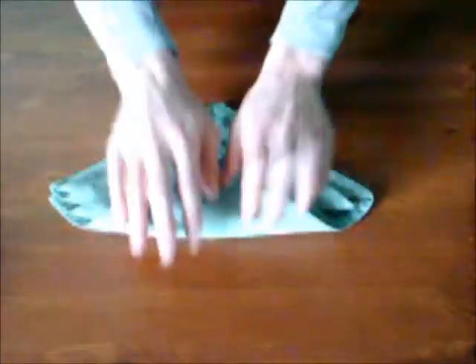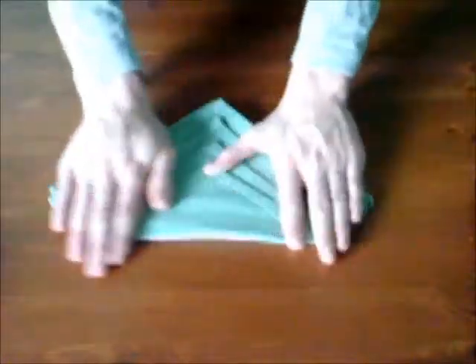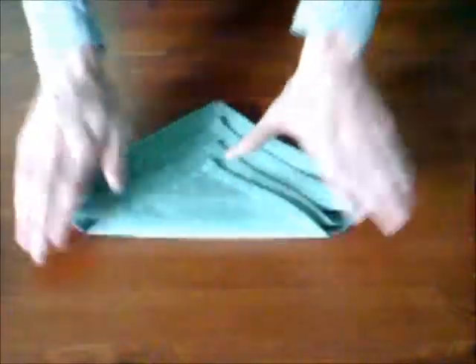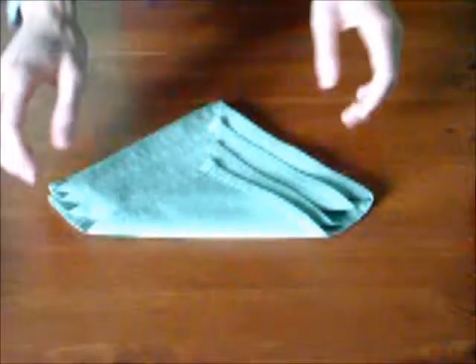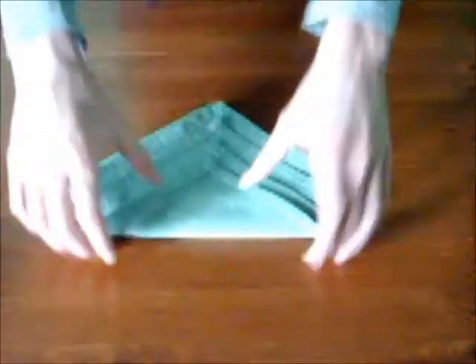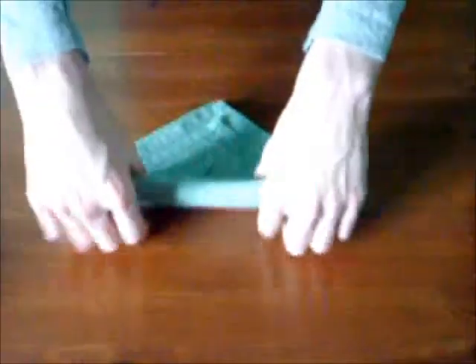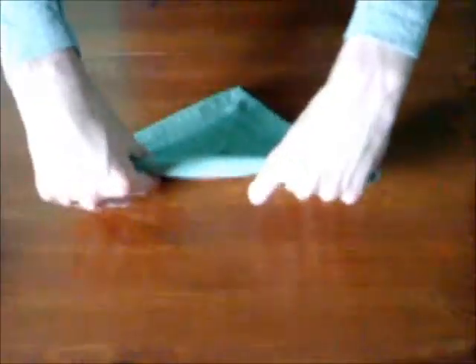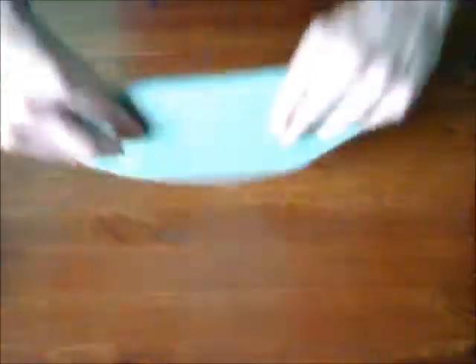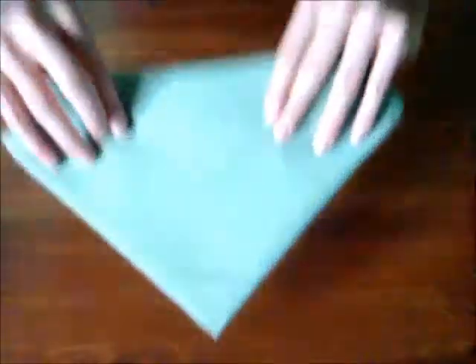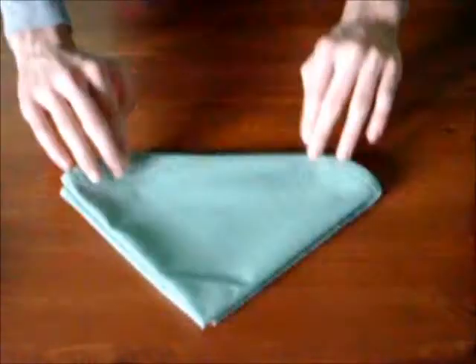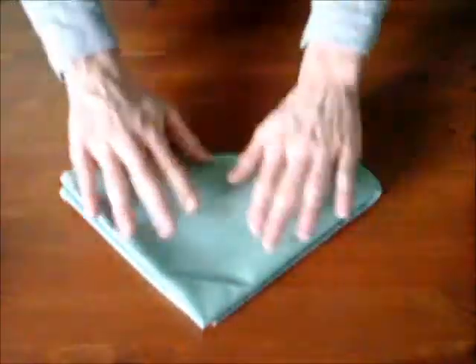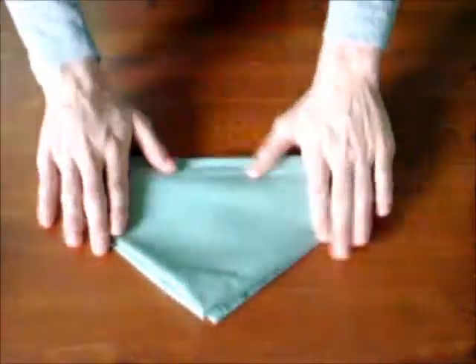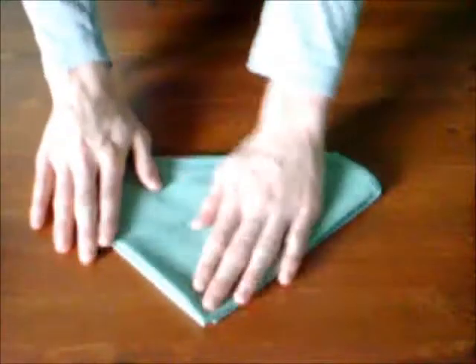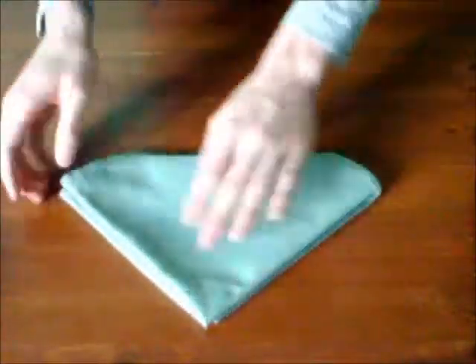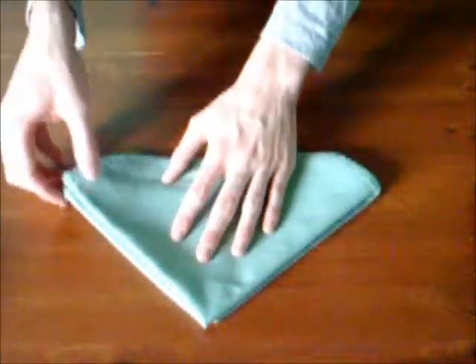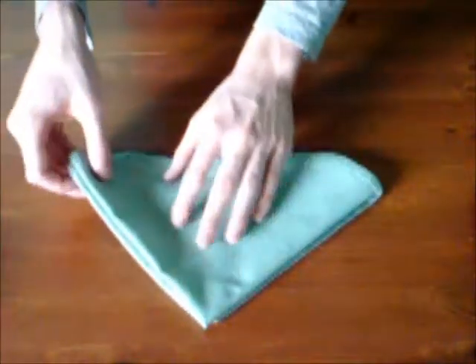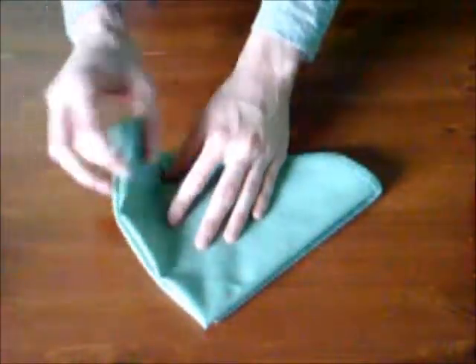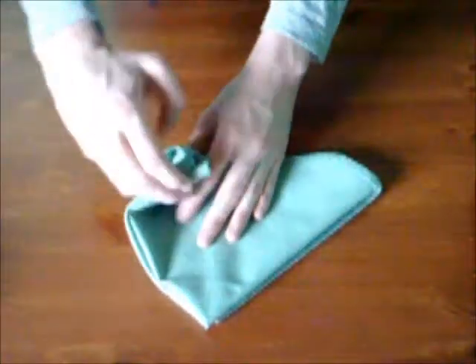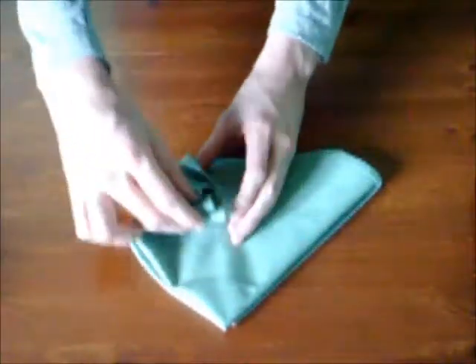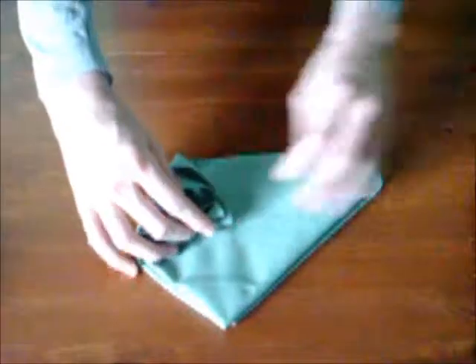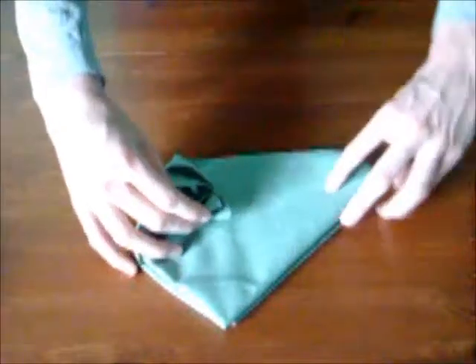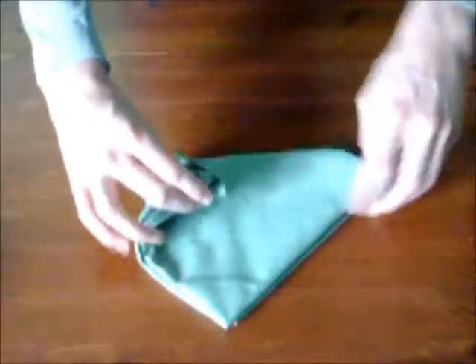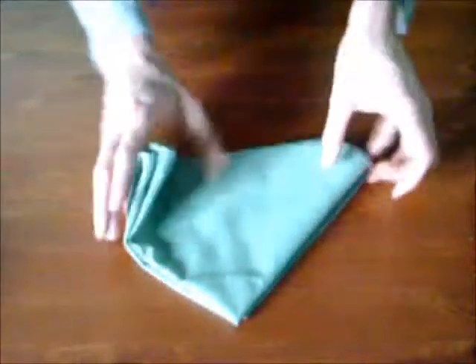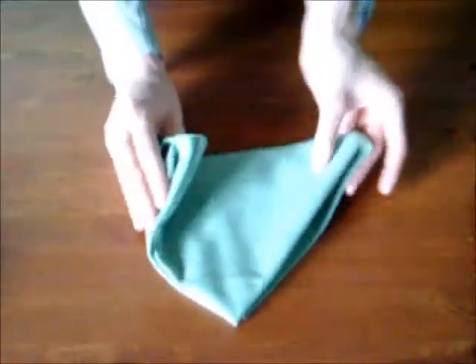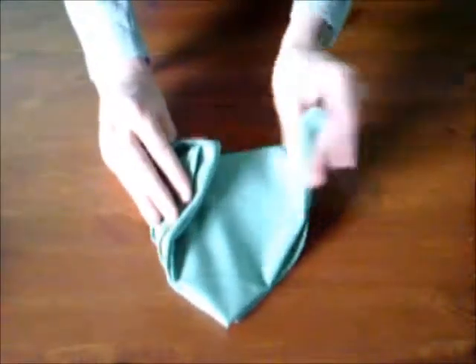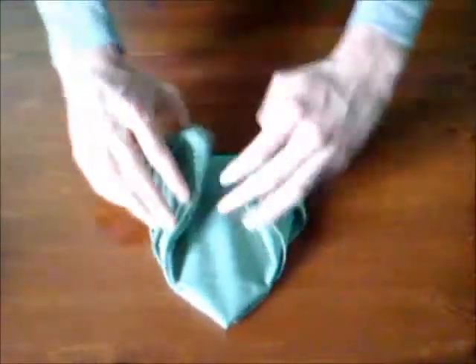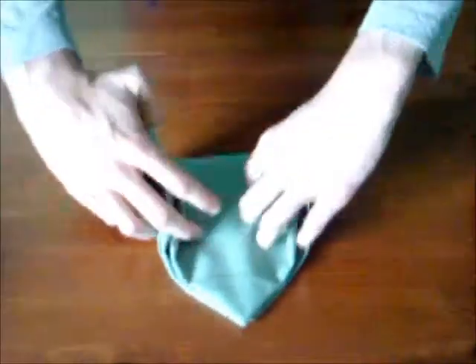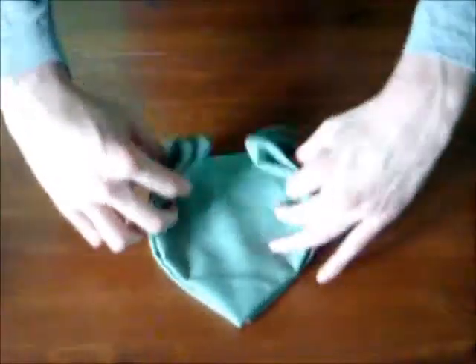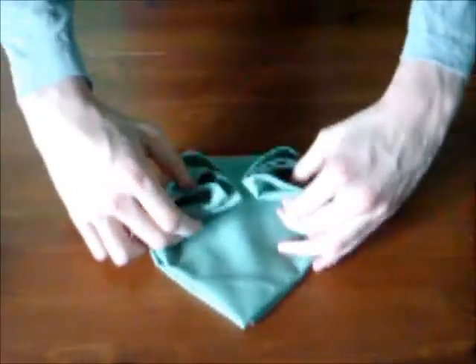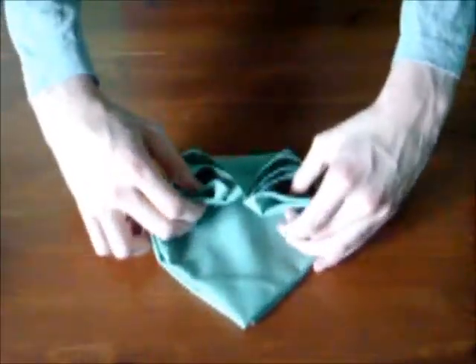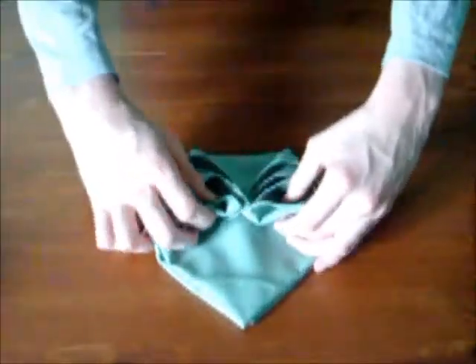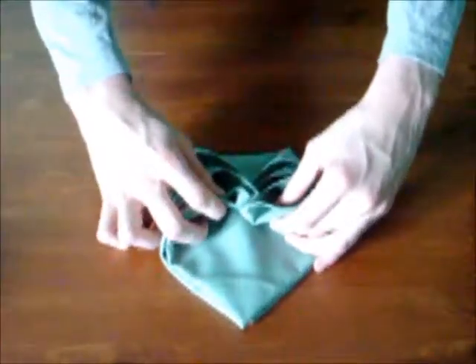Voilà. Tournez la serviette de côté, puis repliez les coins des côtés vers le centre. Comme ça.